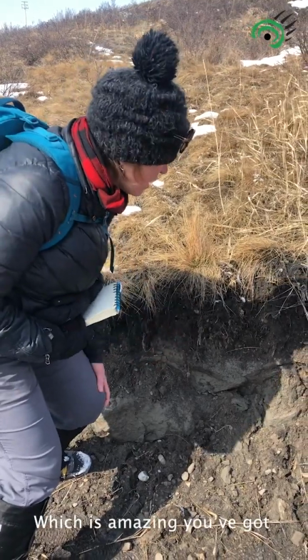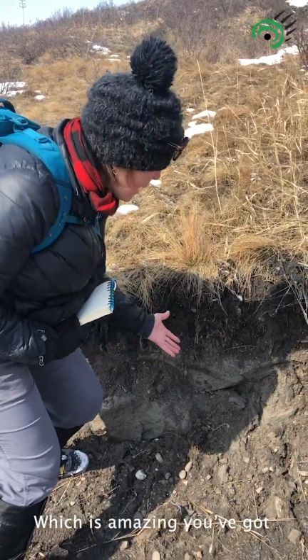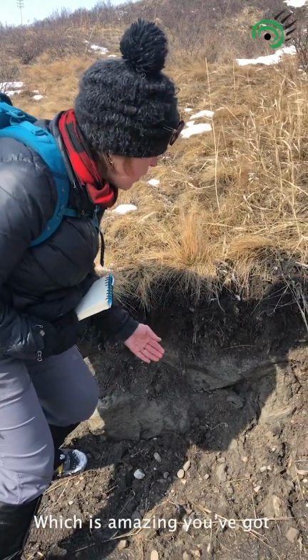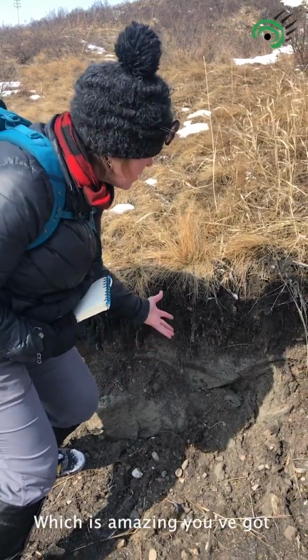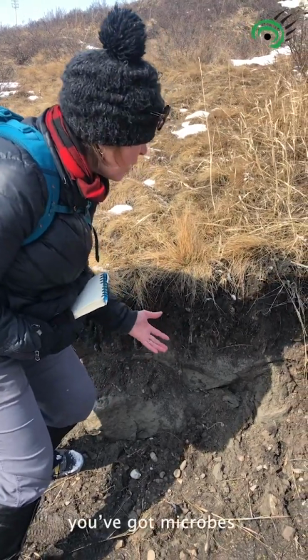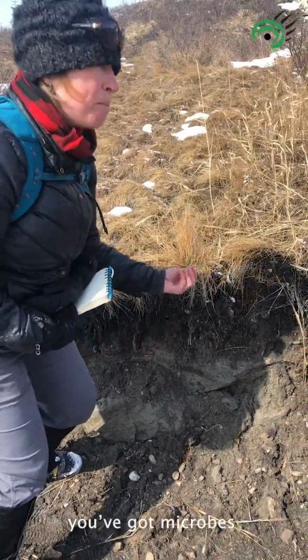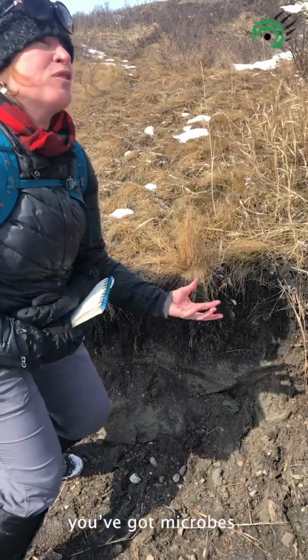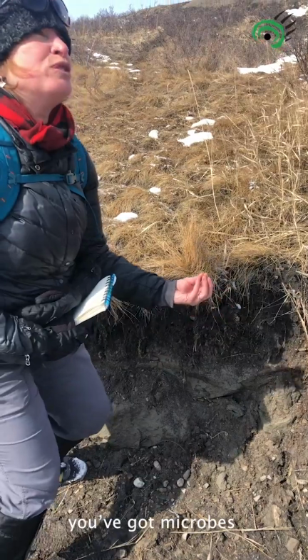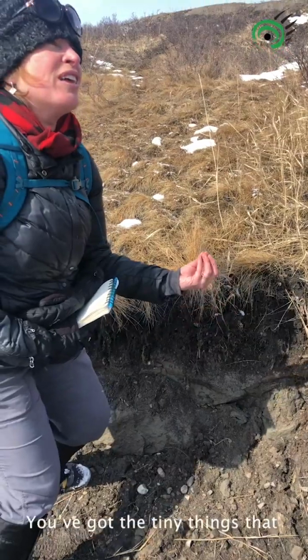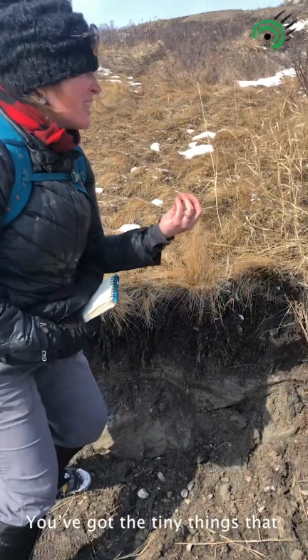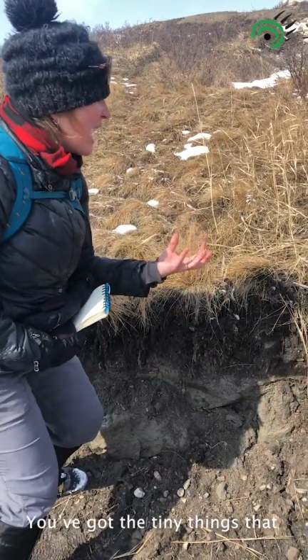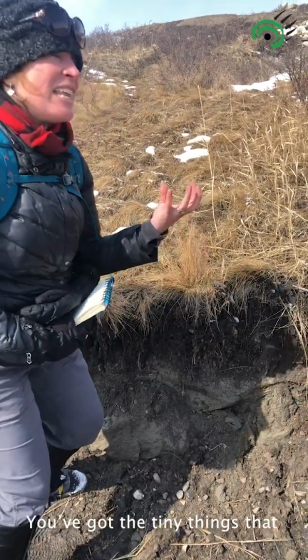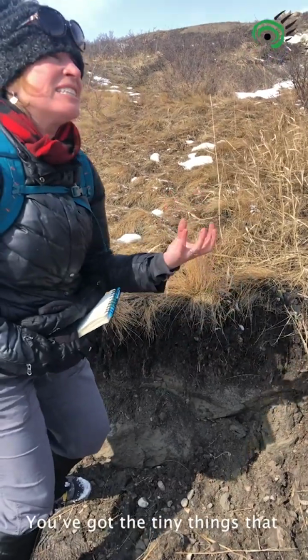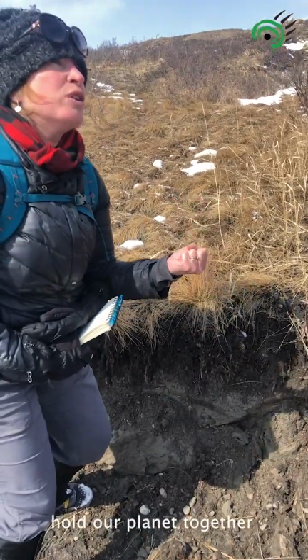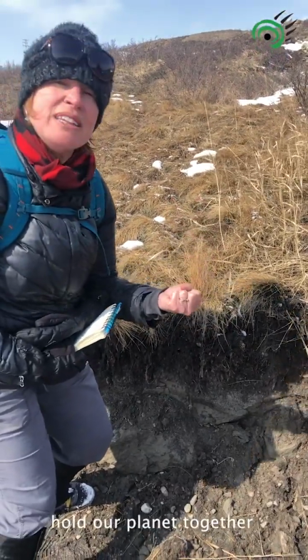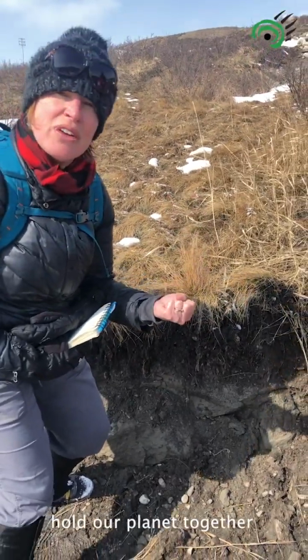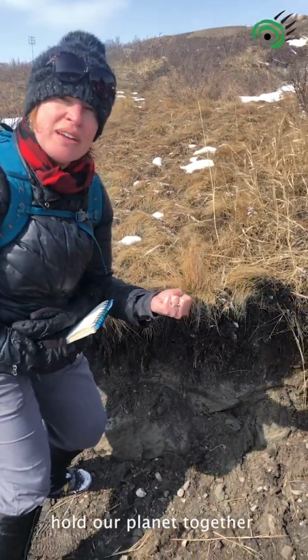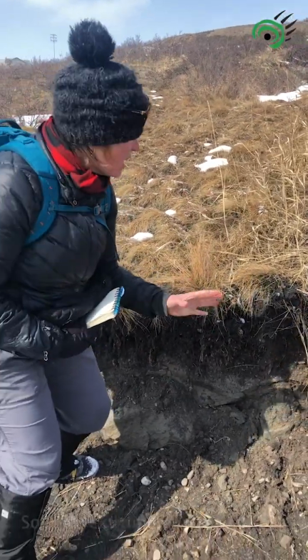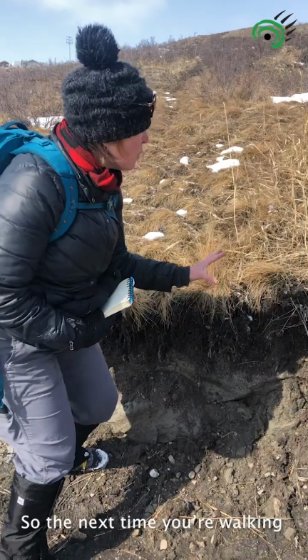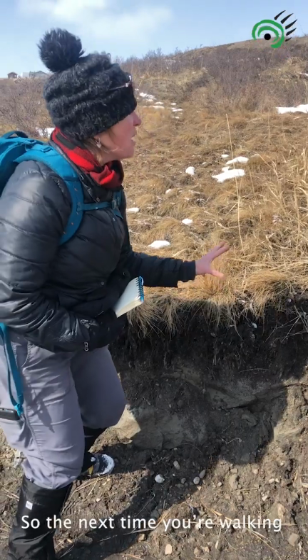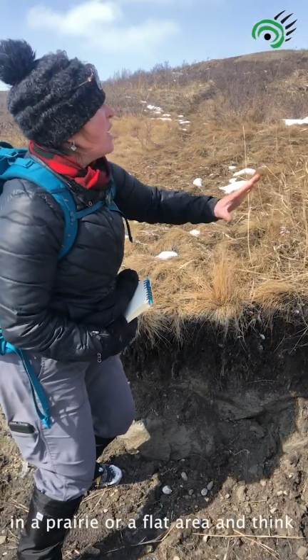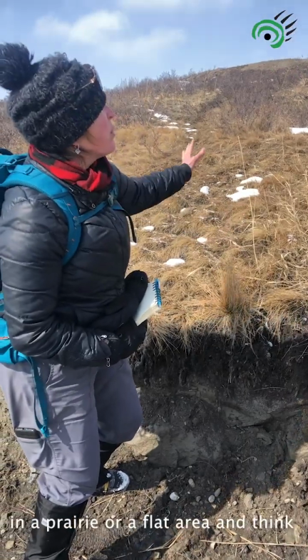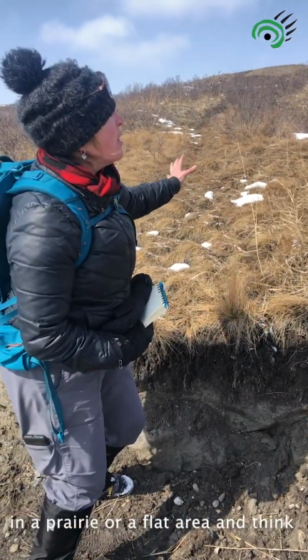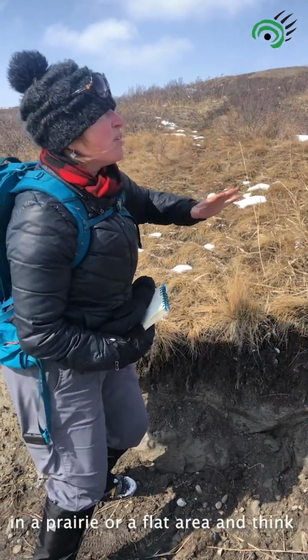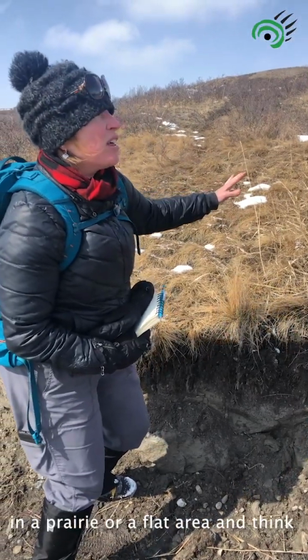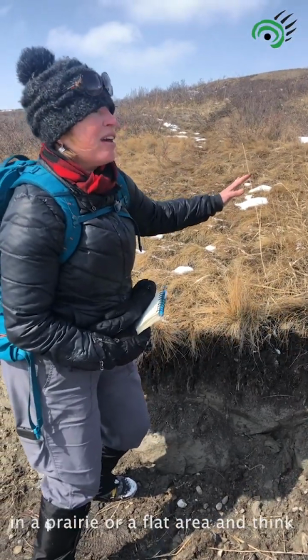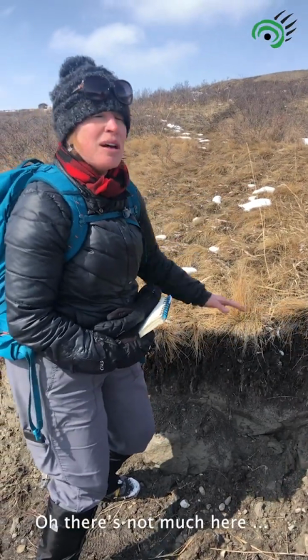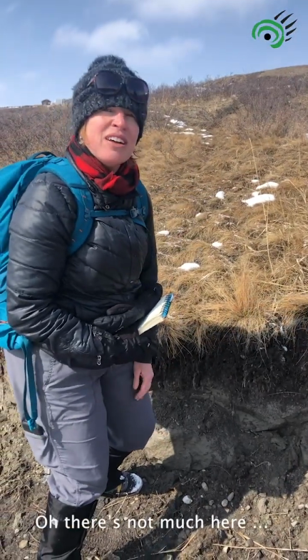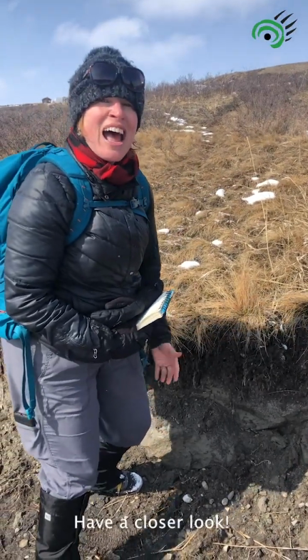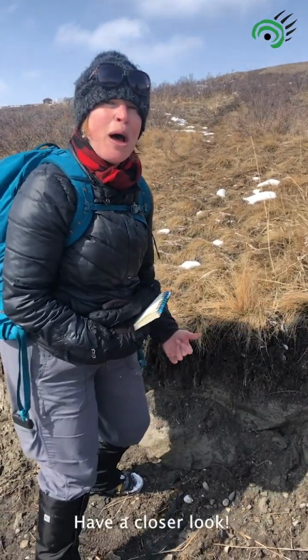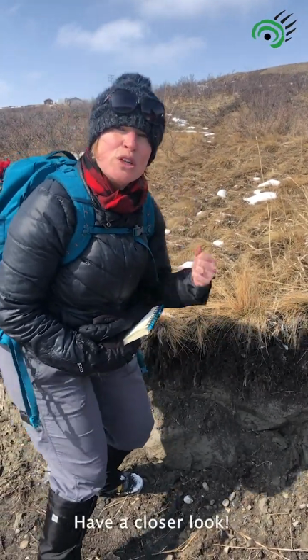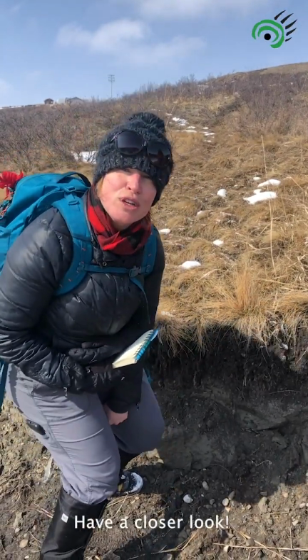Some people call it an underground forest, which is amazing. You've got bugs, you've got beetles, you've got microbes — you've got the tiny things that hold our planet together. So the next time you're walking in a prairie or in a flat area and think there's not much here, have a closer look.